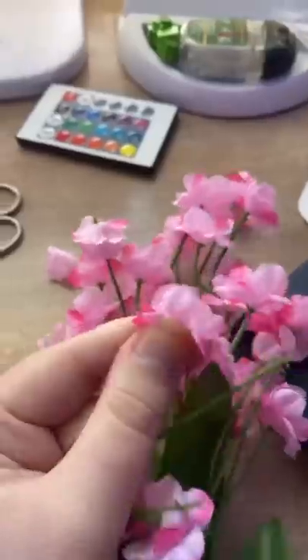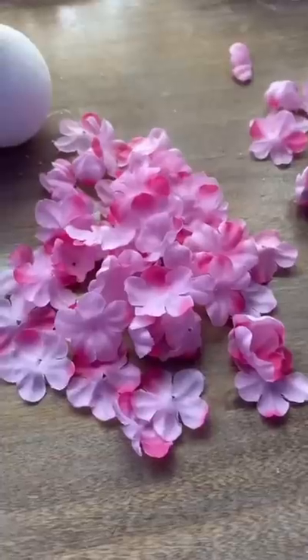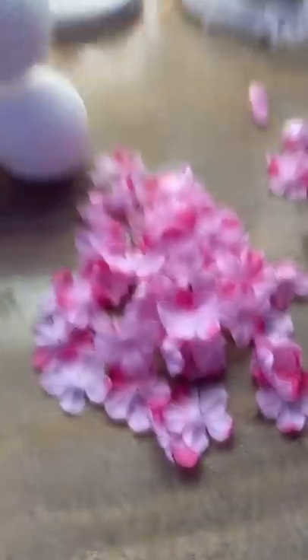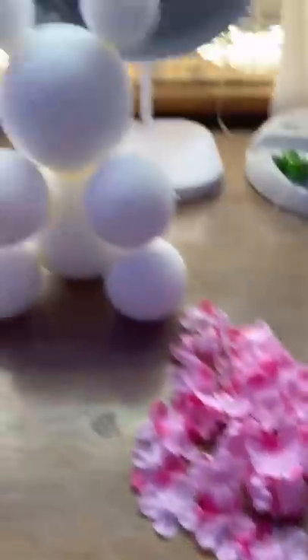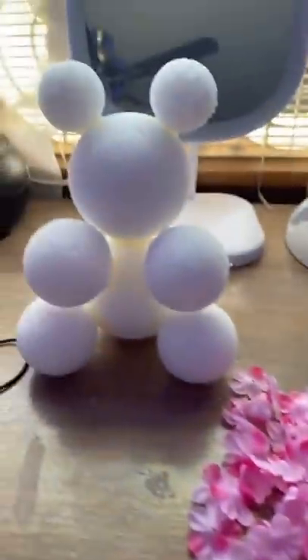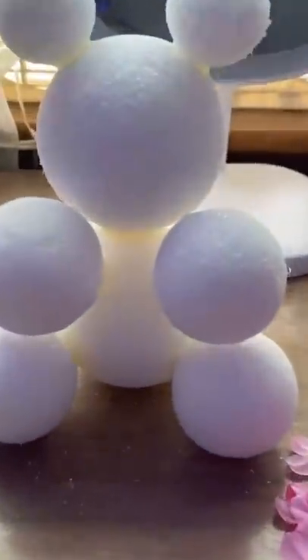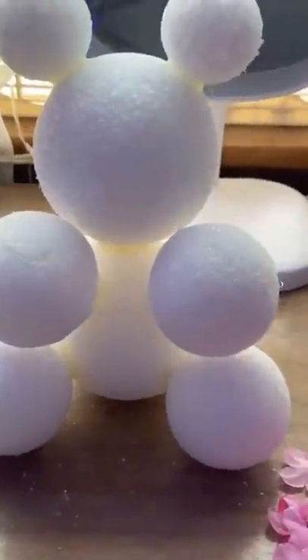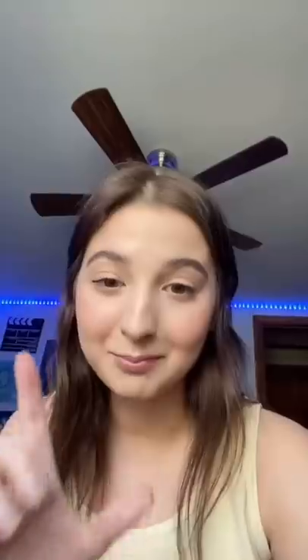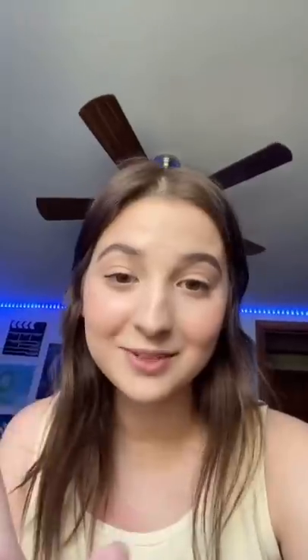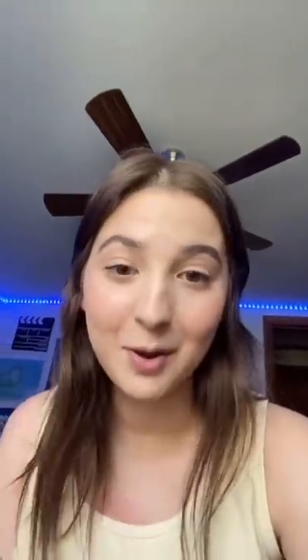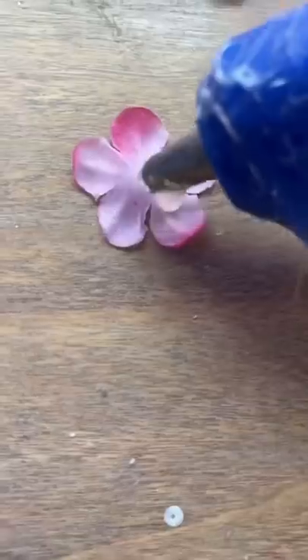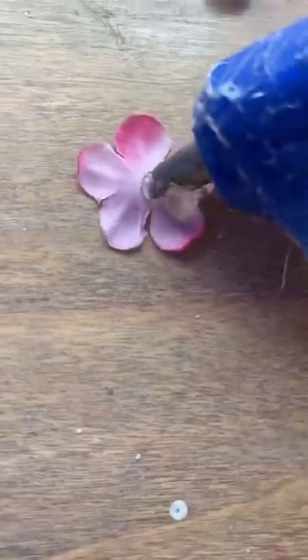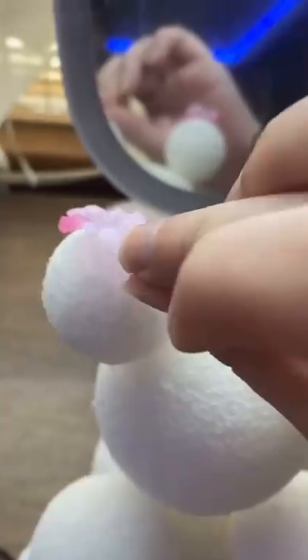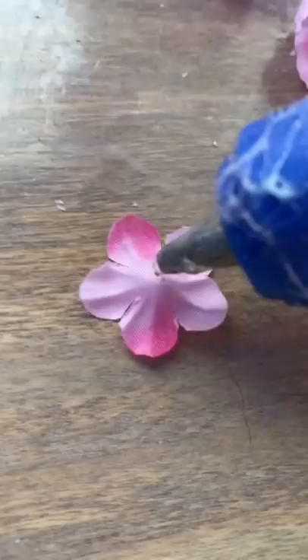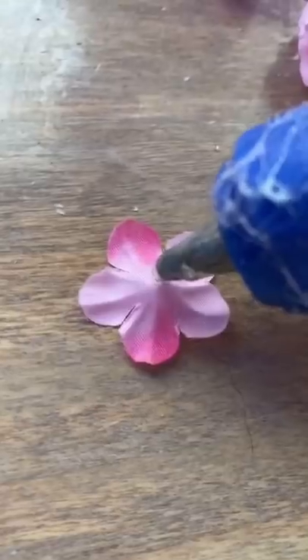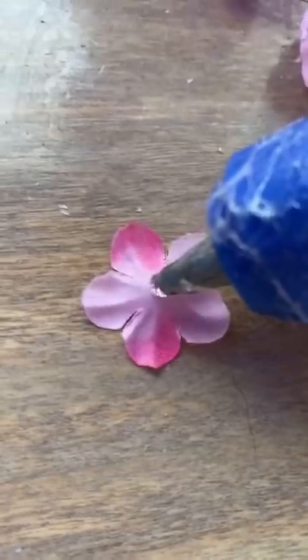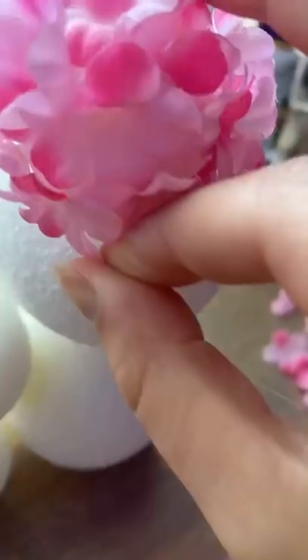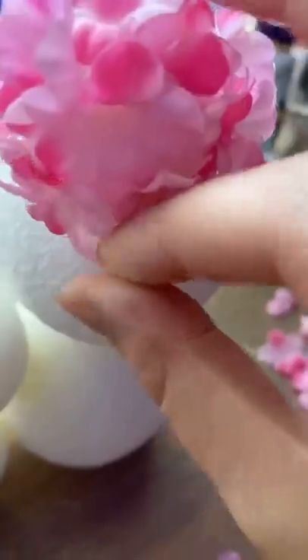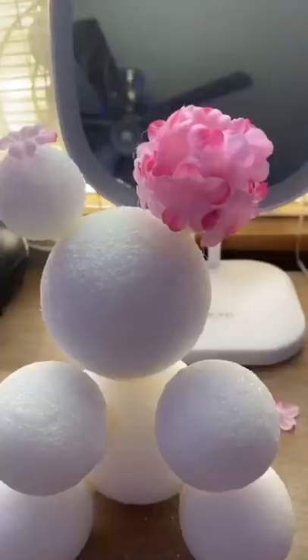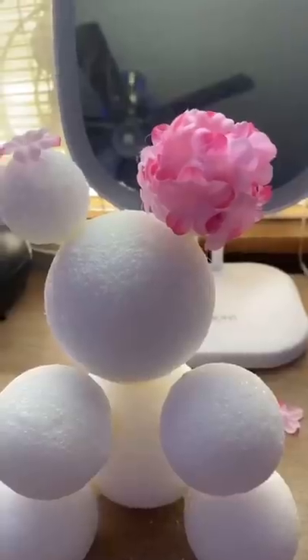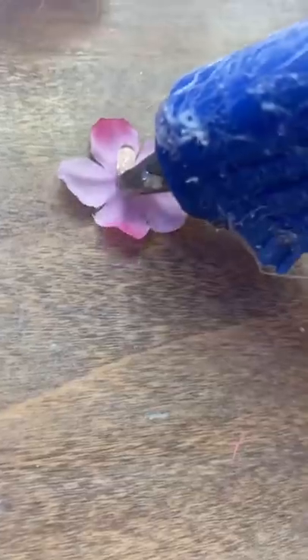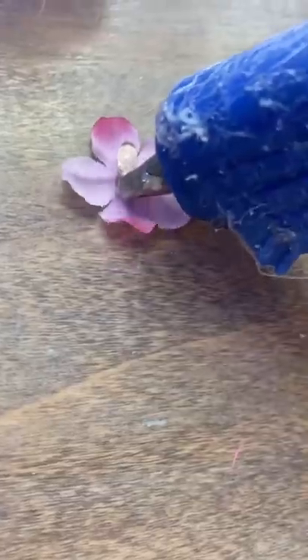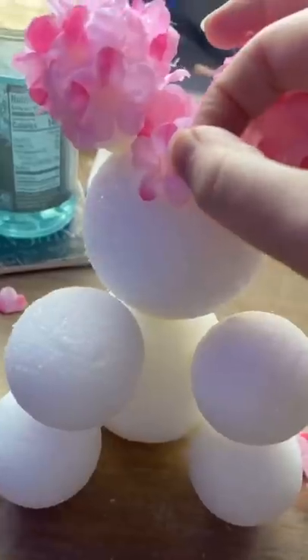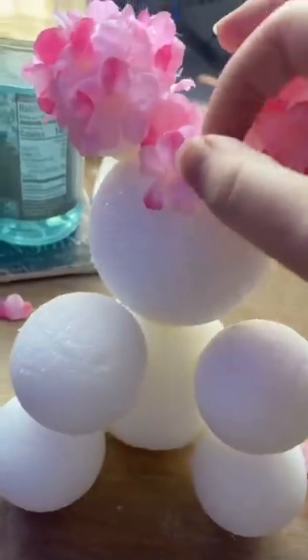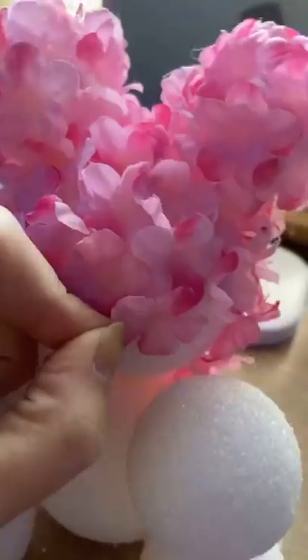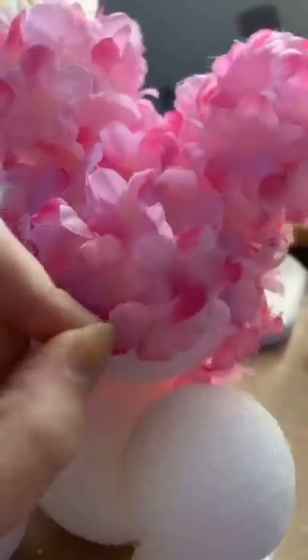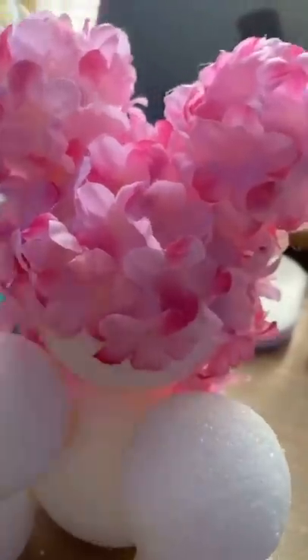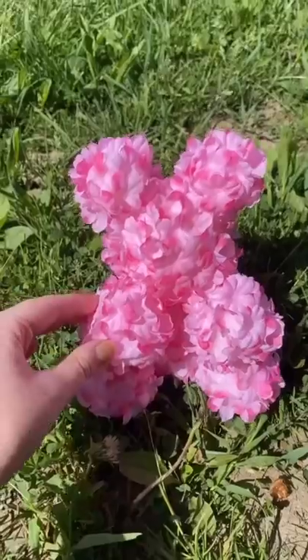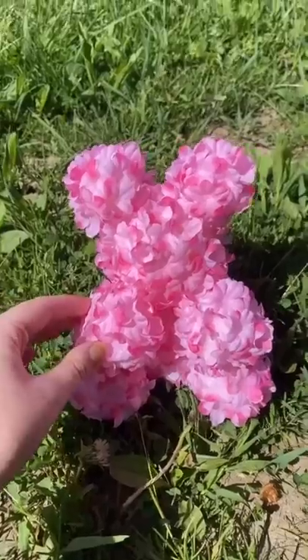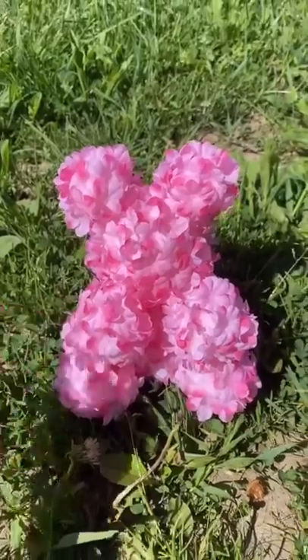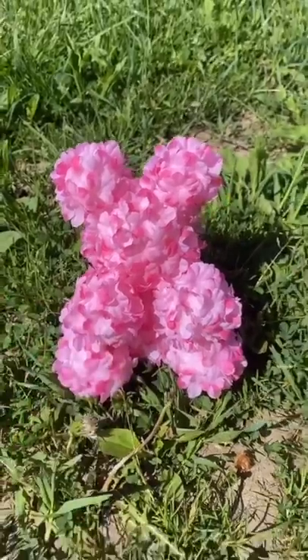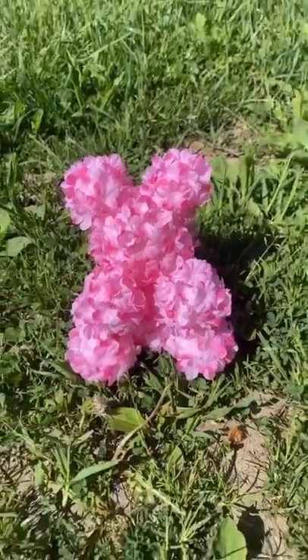Now all I have to do is glue them on — my least favorite part. And this is the finished product.